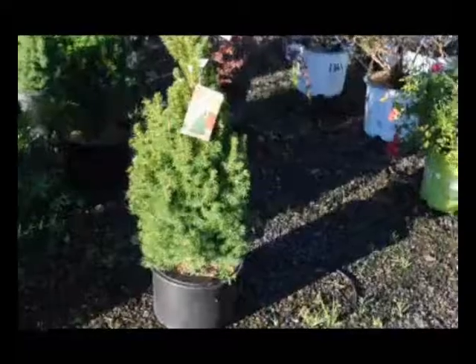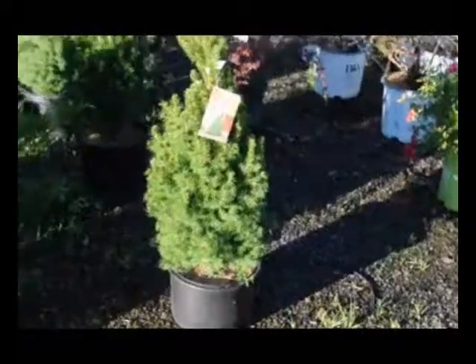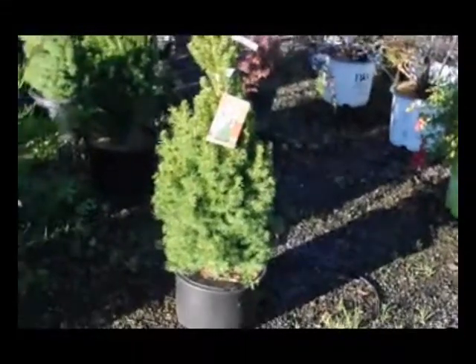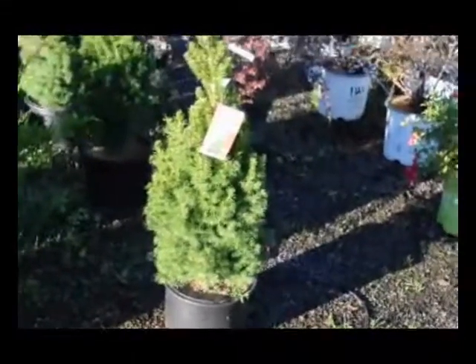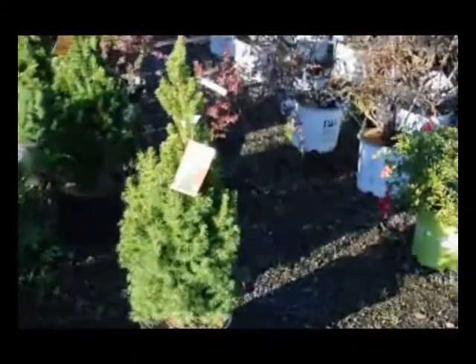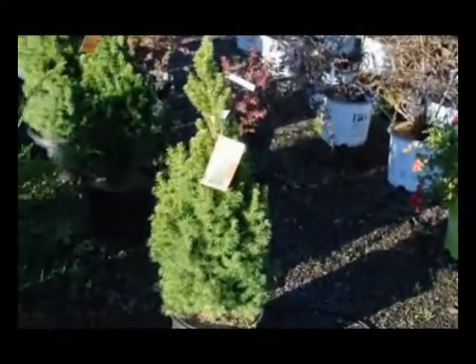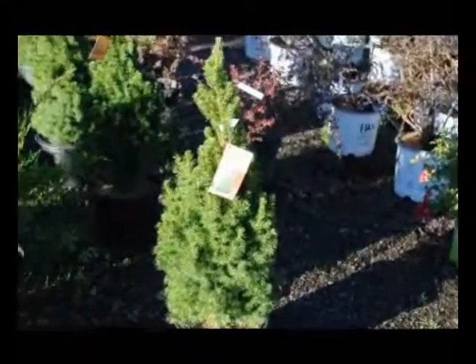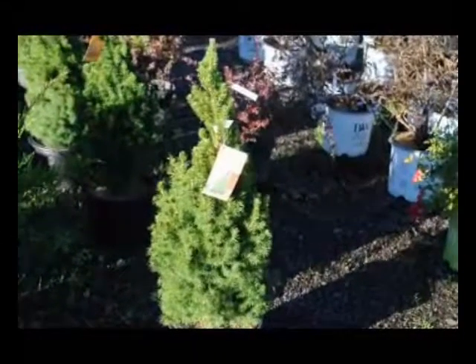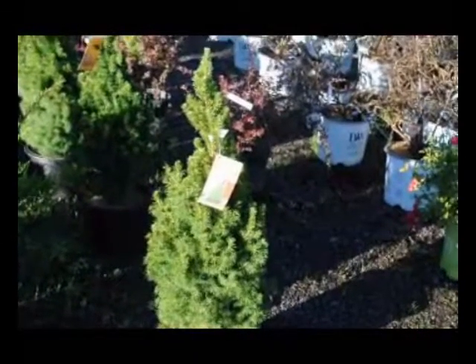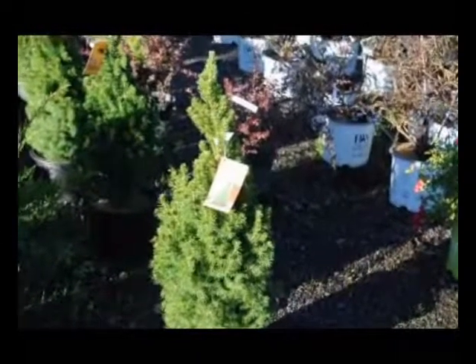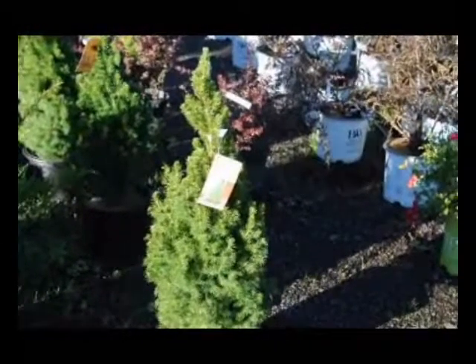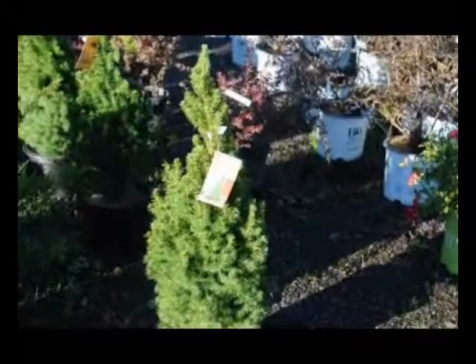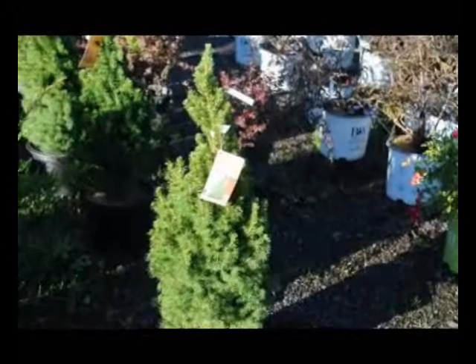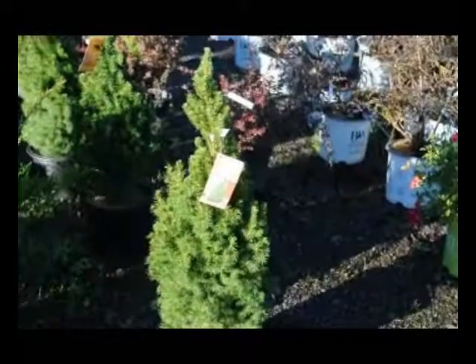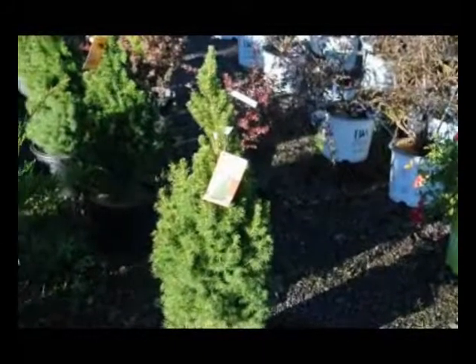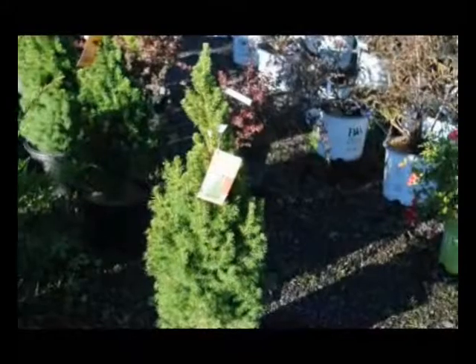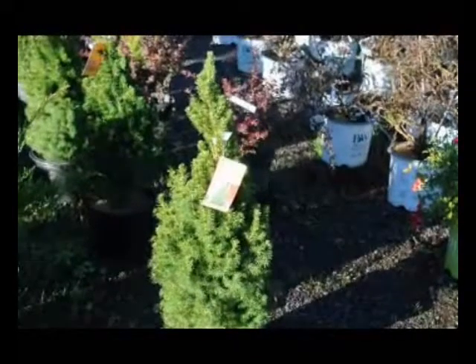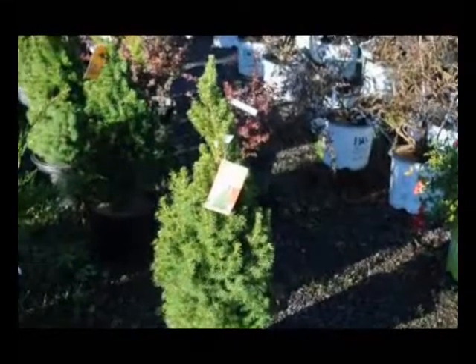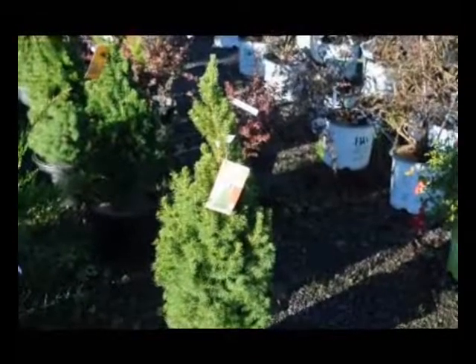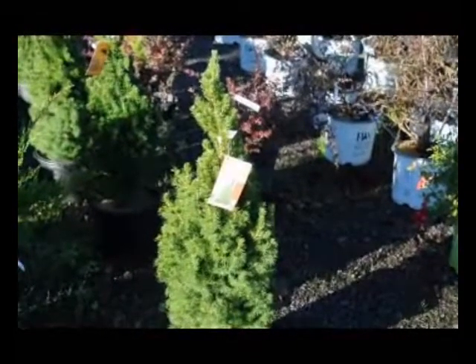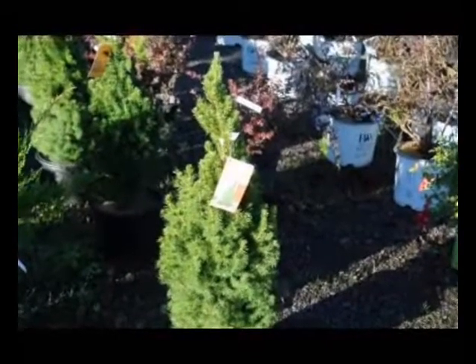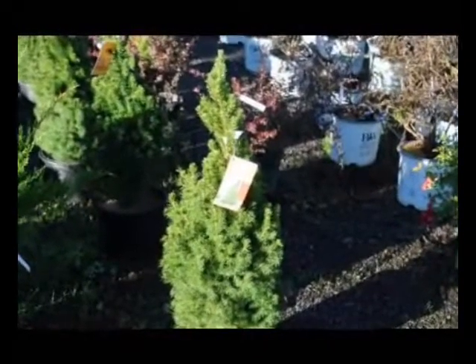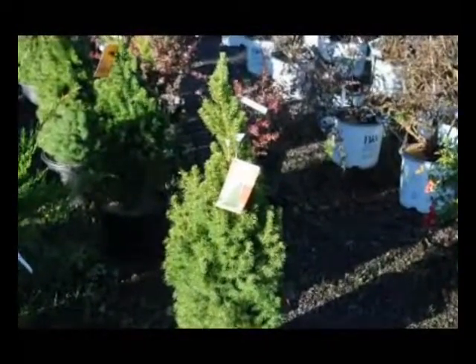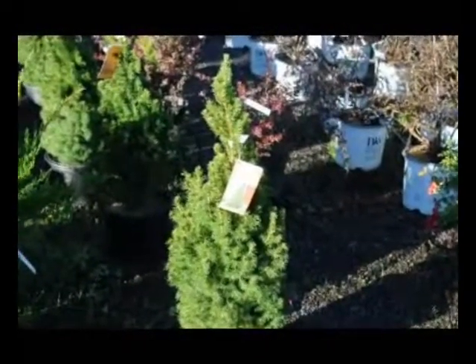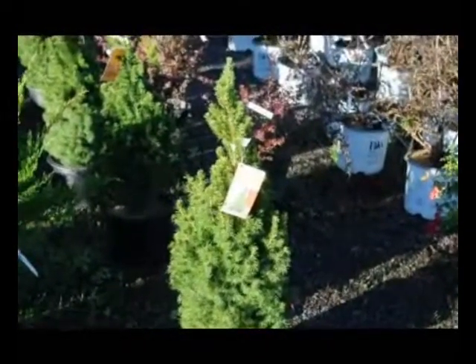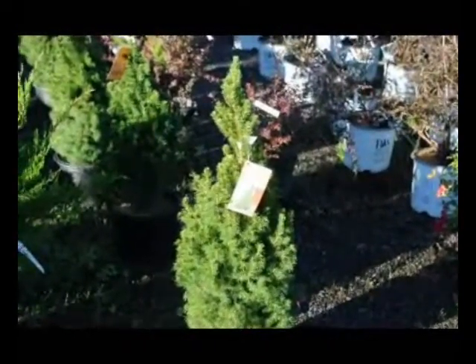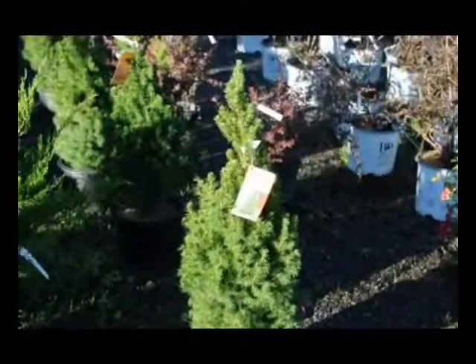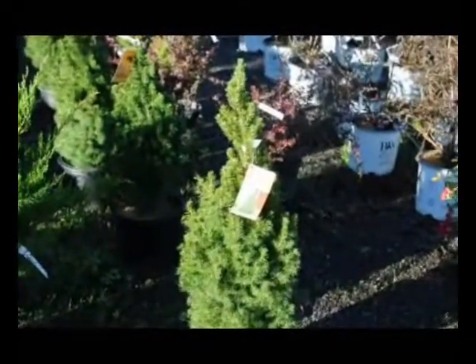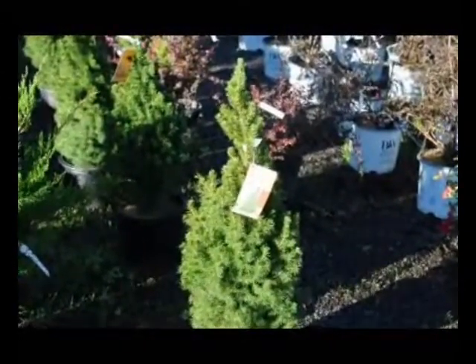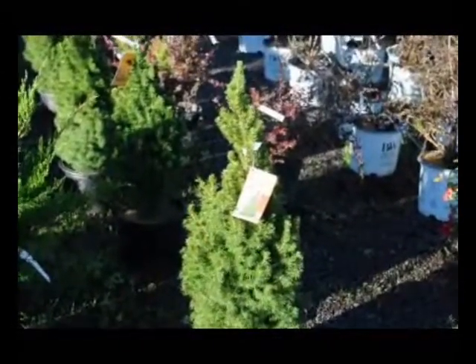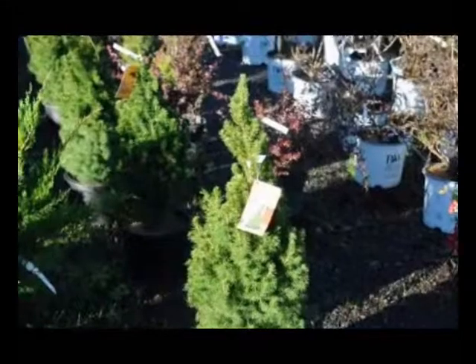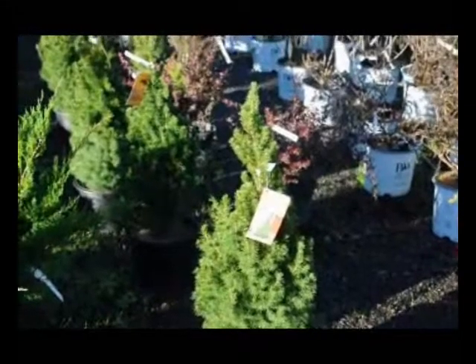This is a dwarf Alberta spruce at Highland Hole Farm. It is a very deer resistant spruce. It's a dainty, small, compact spruce. And it's great at thresholds.